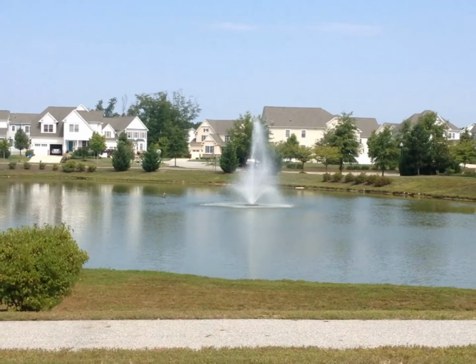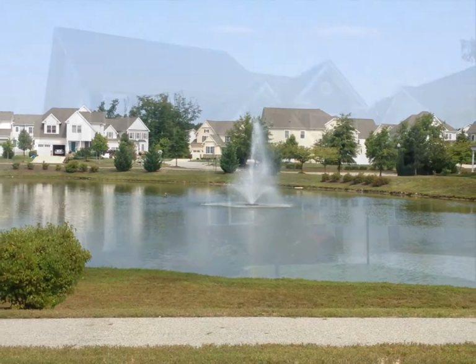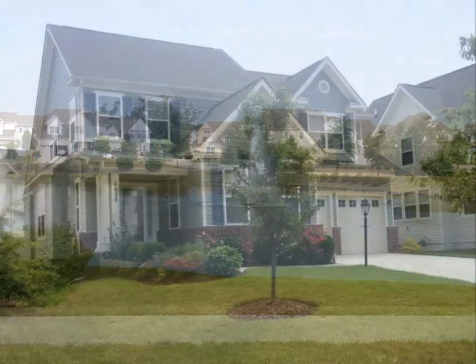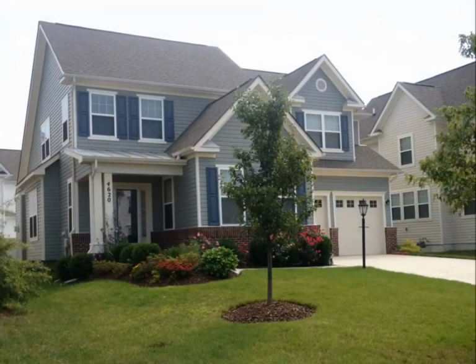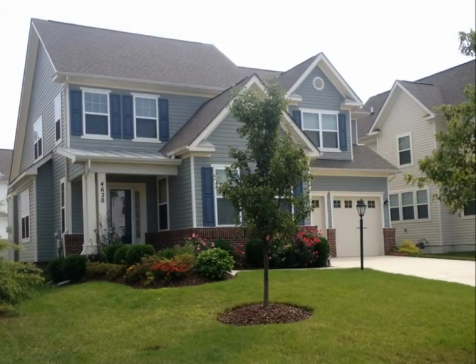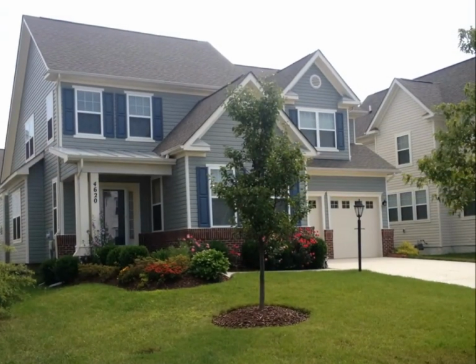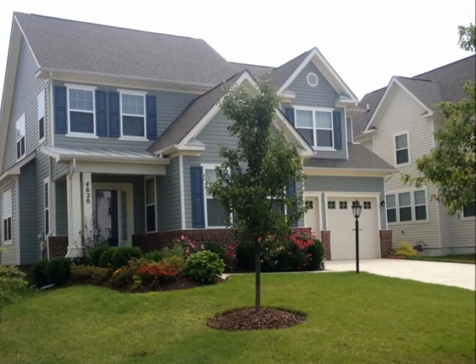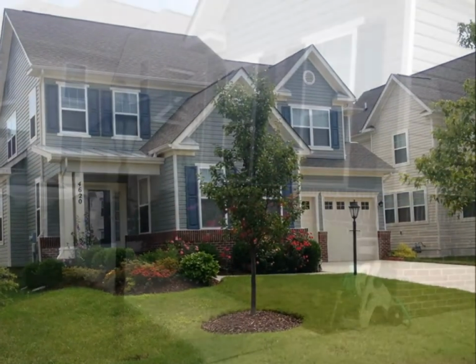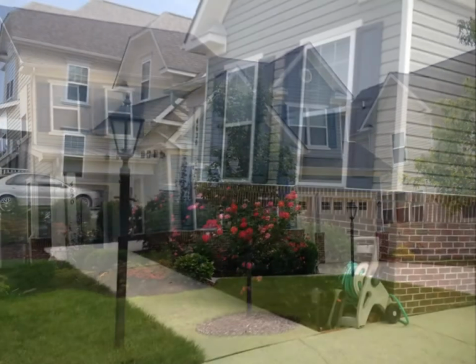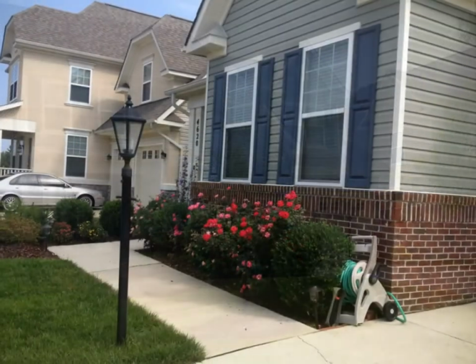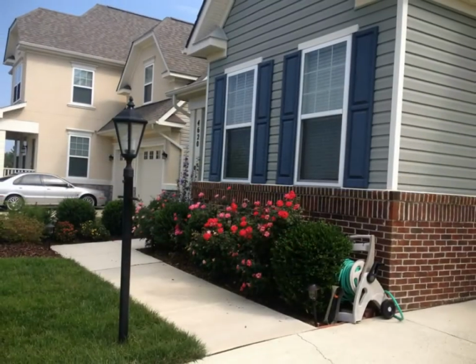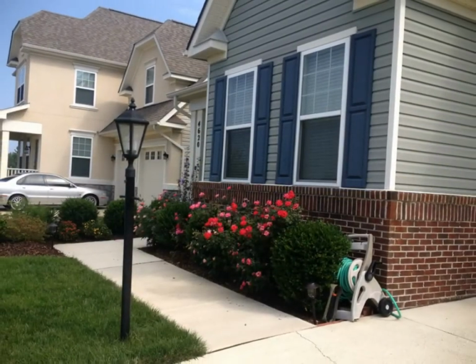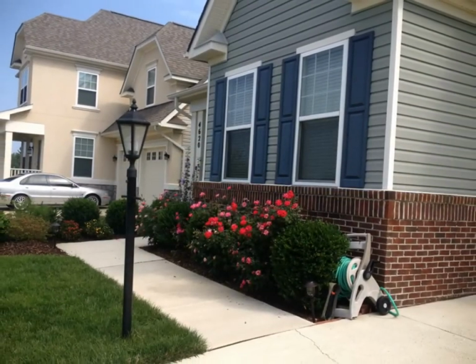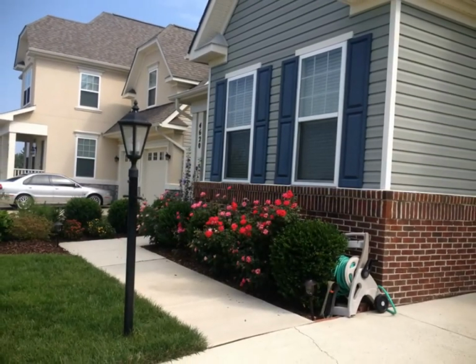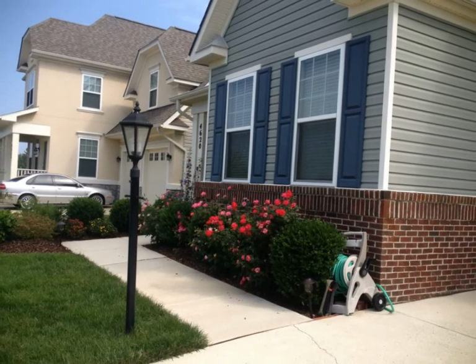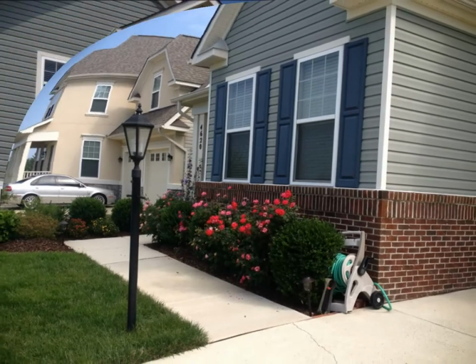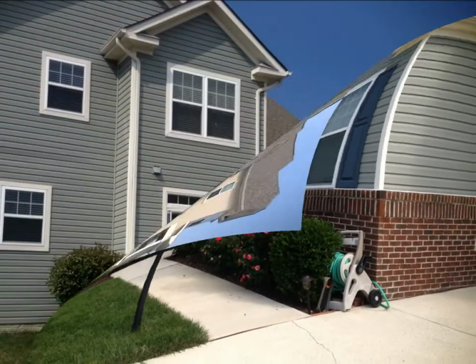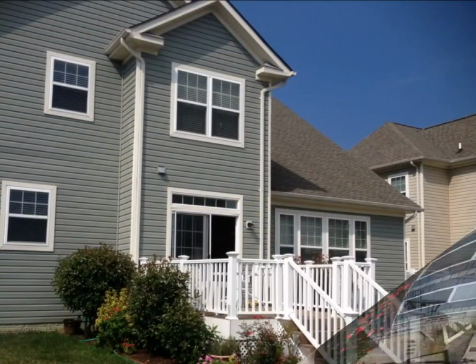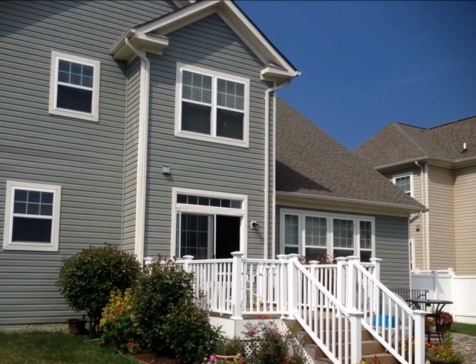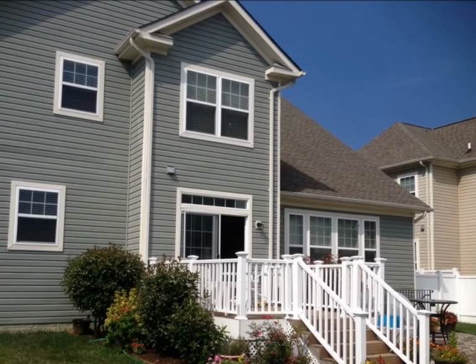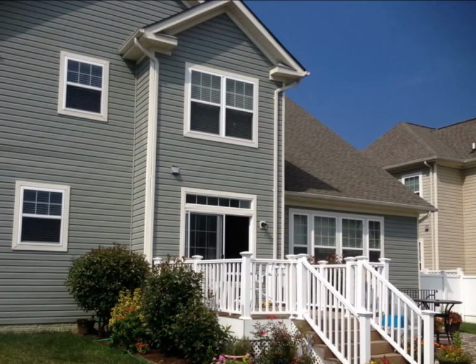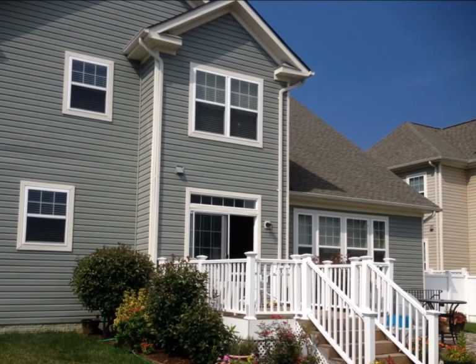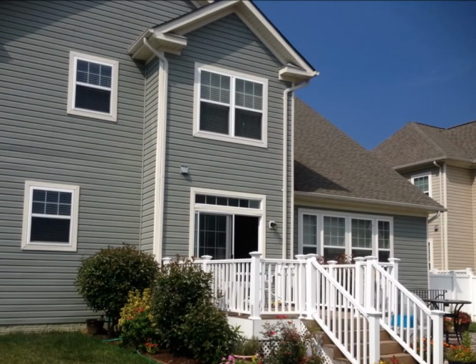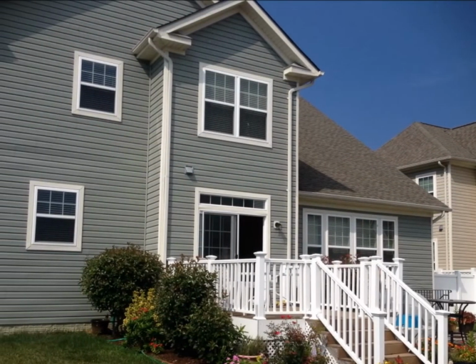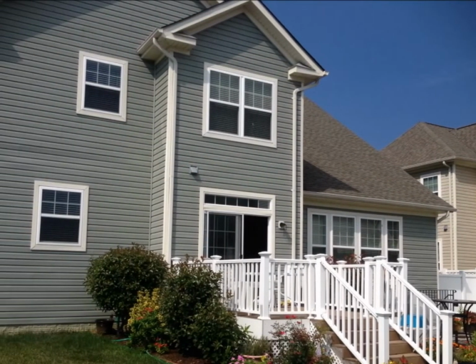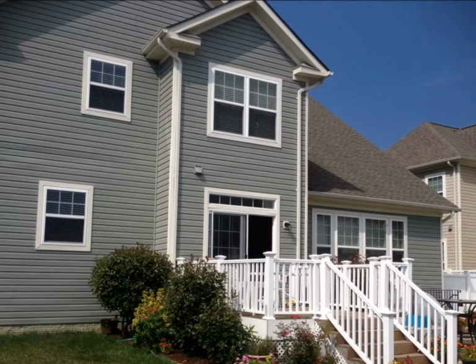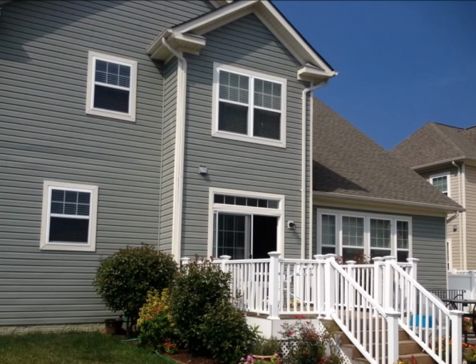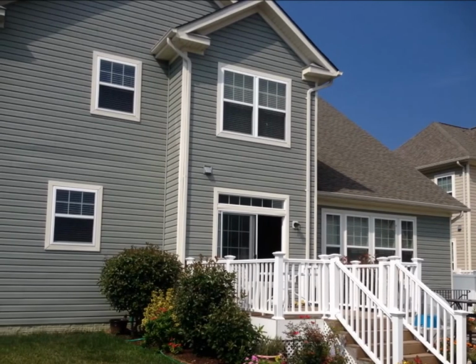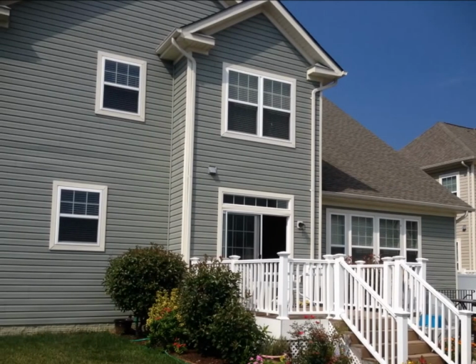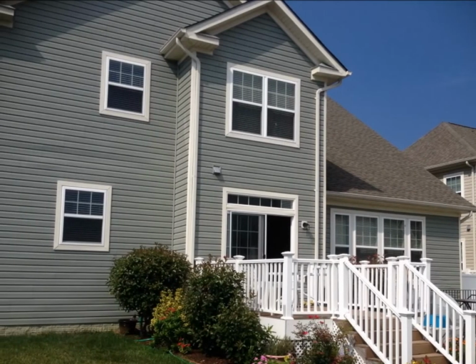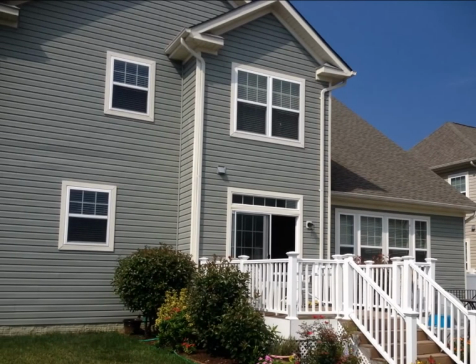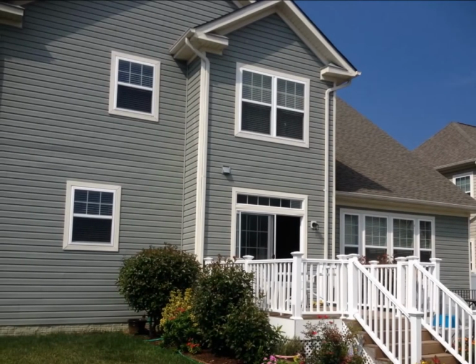This home has curb appeal — a gorgeous lawn, beautiful landscaping and seasonal flower beds will make you the envy of the neighborhood. The backyard offers a Trex deck off the kitchen that leads to a beautiful flagstone patio, enclosed with a vinyl fence.